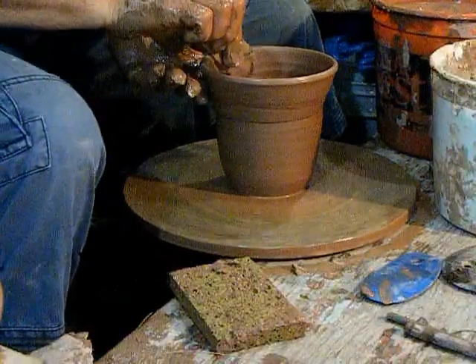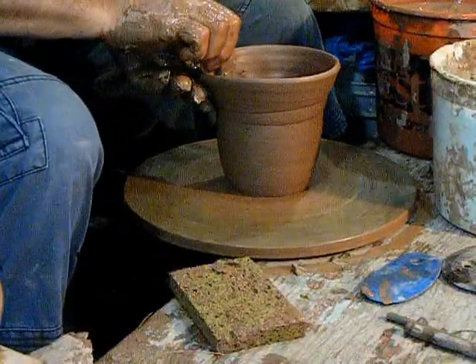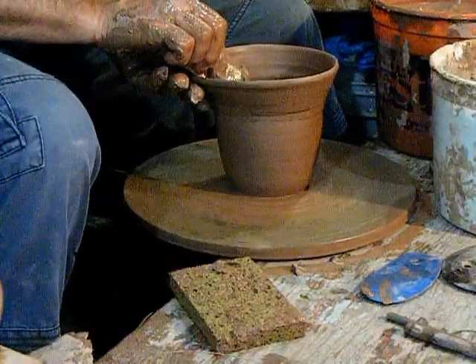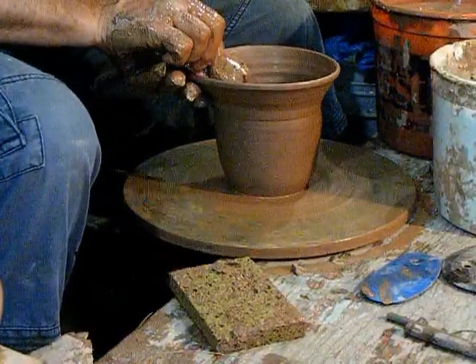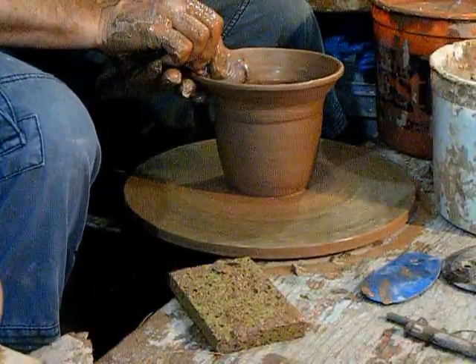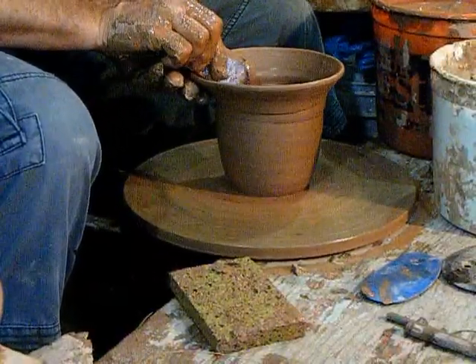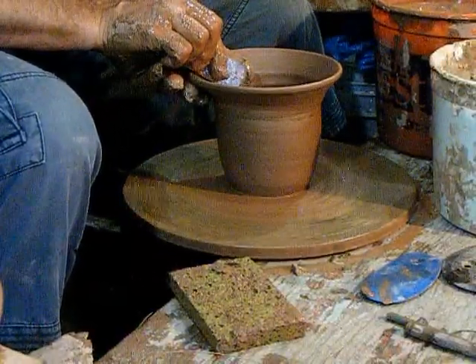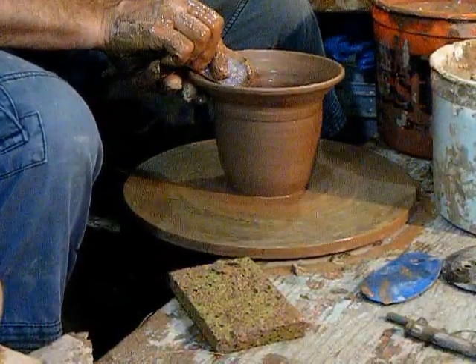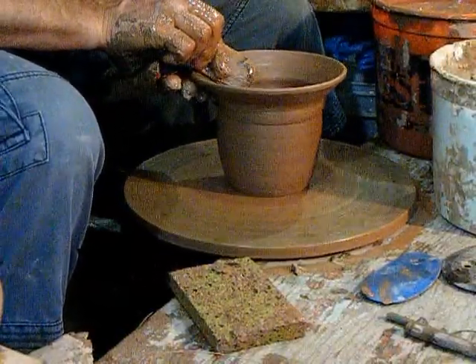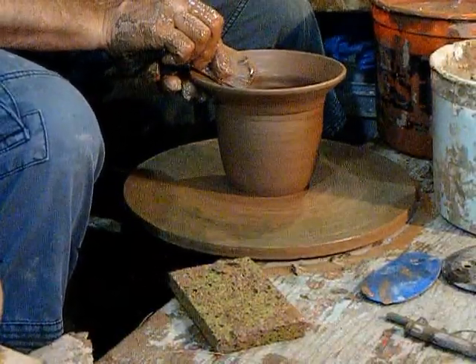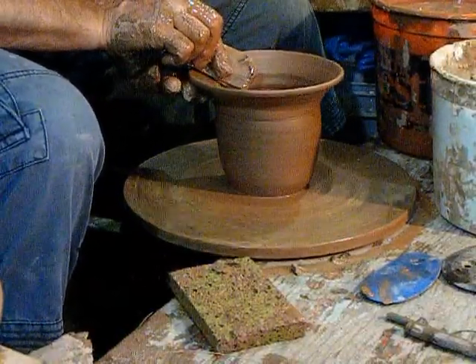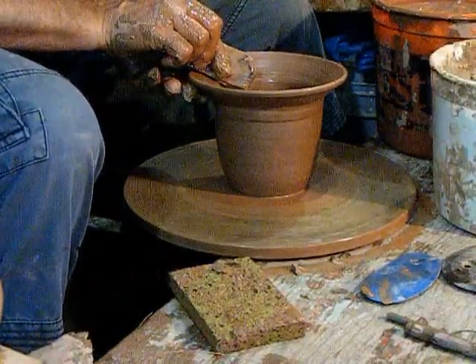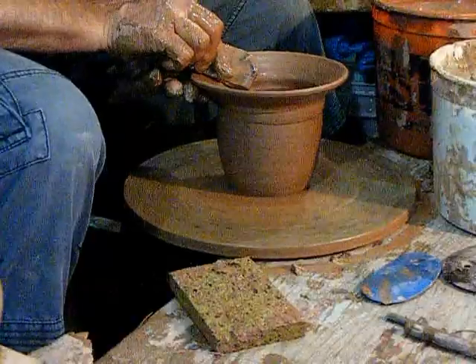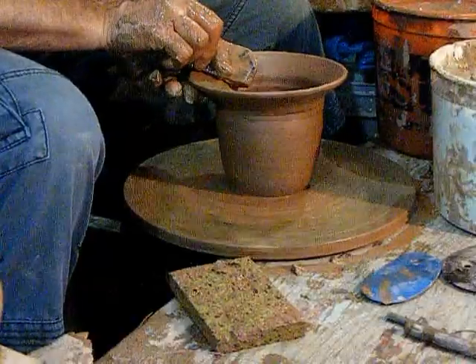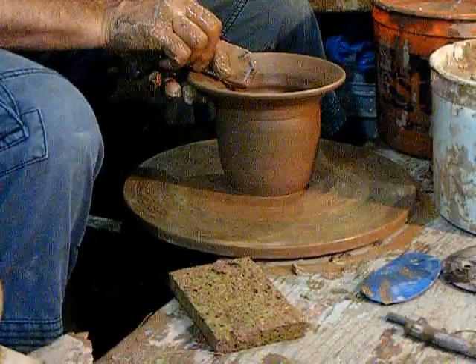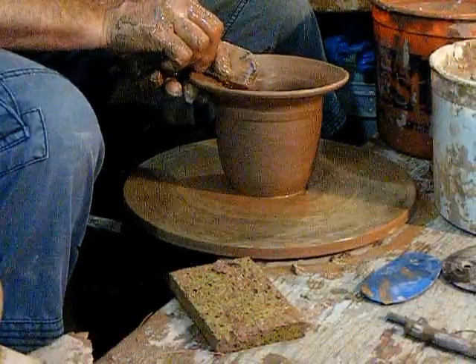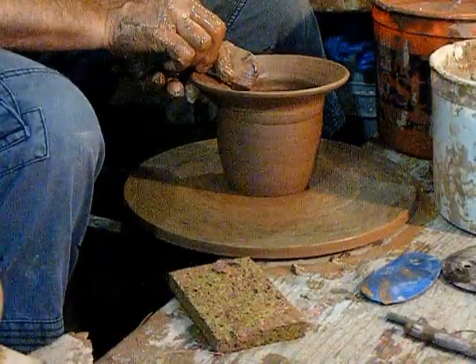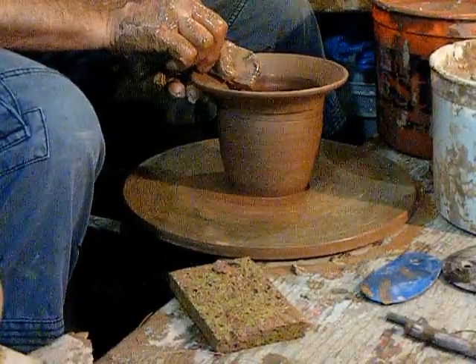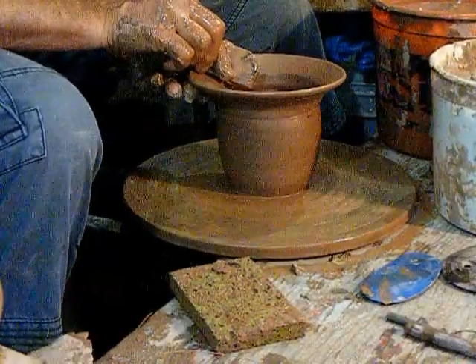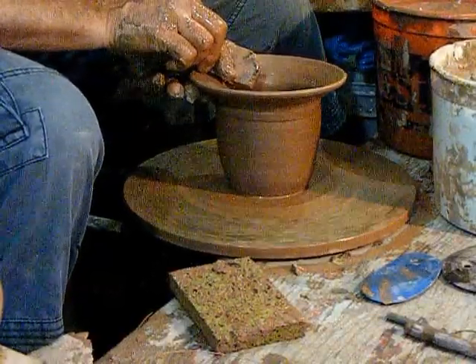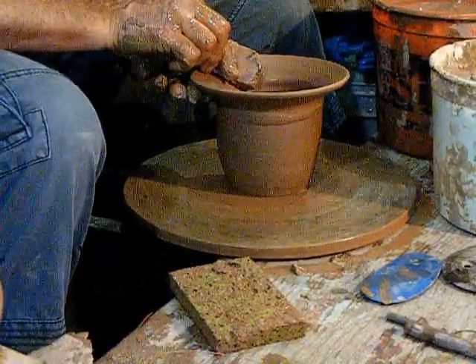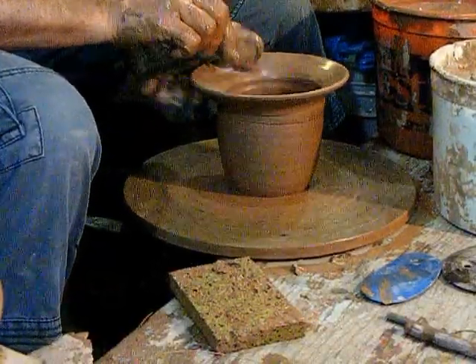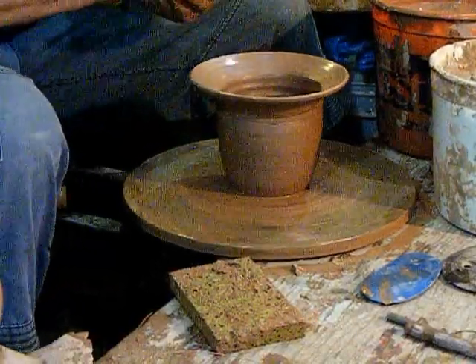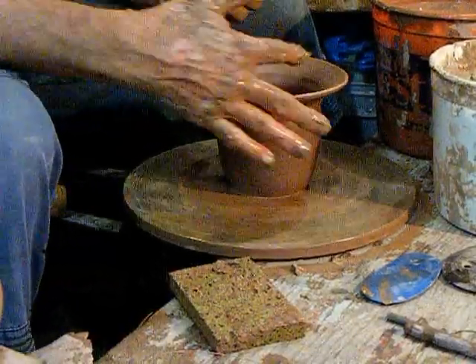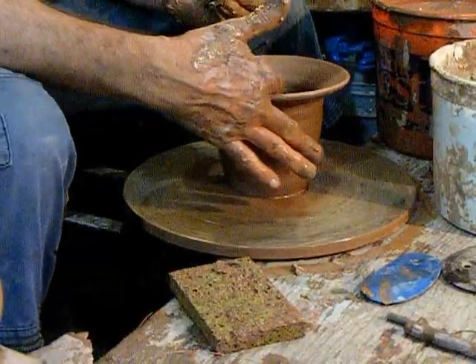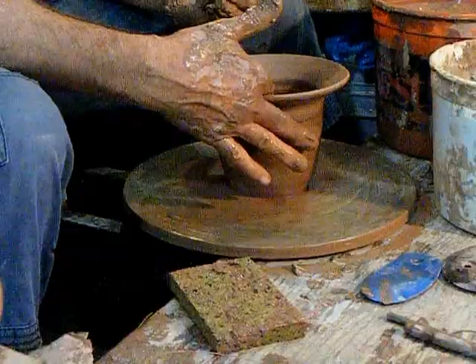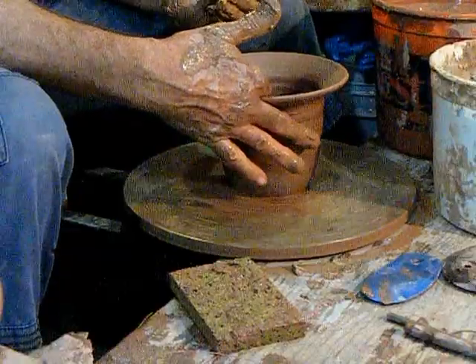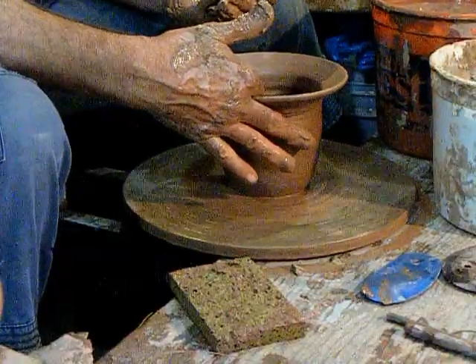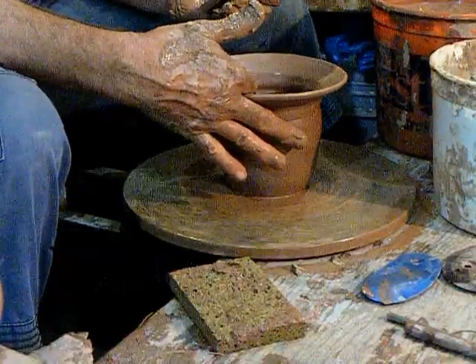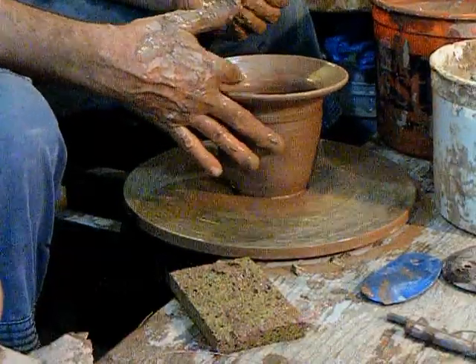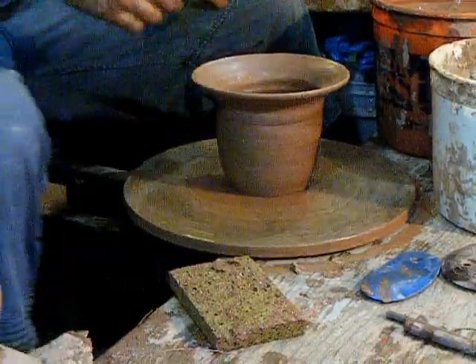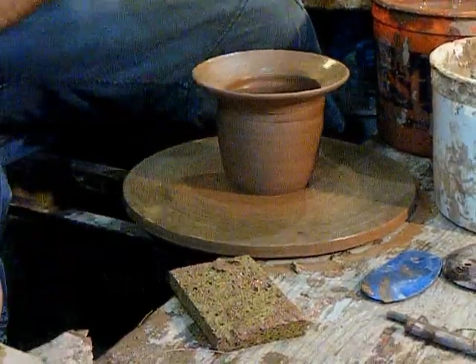The fold will be somewhere about there. And here's the part to hold the leaves and support the flower. Round off the end a bit.